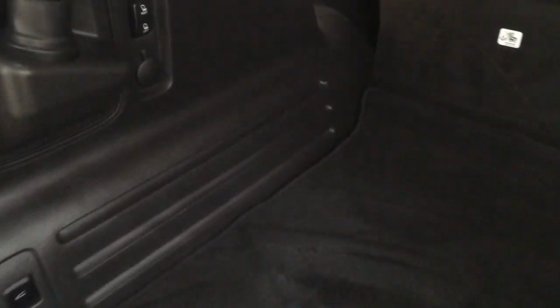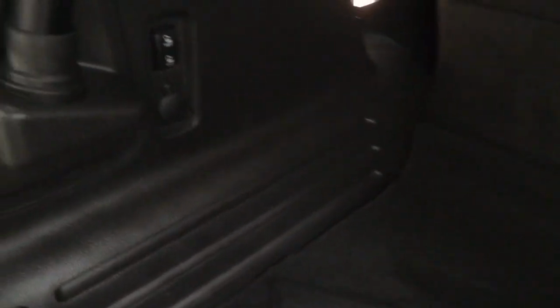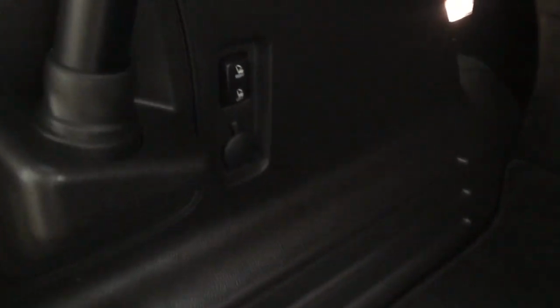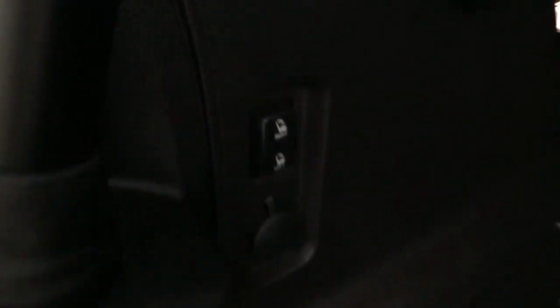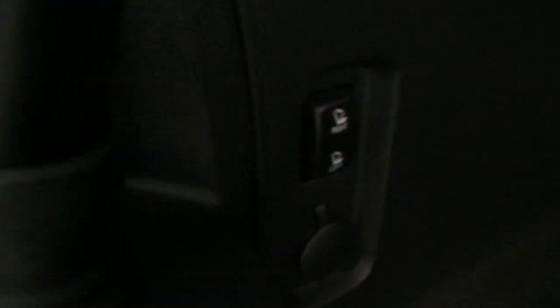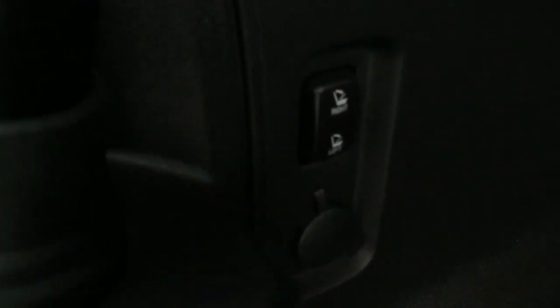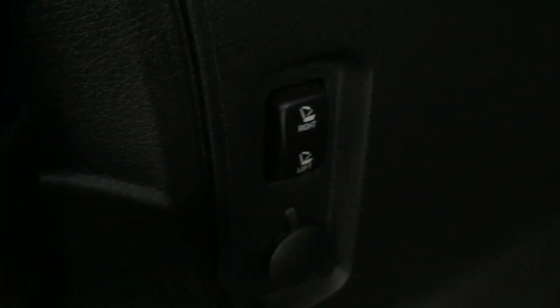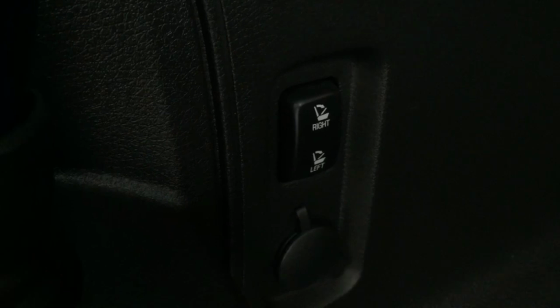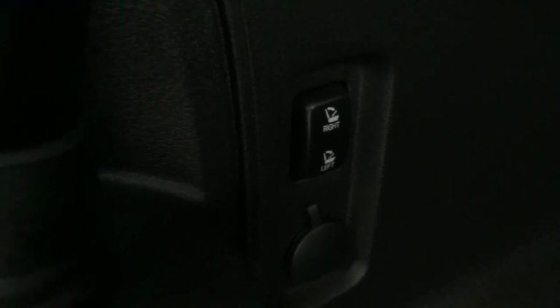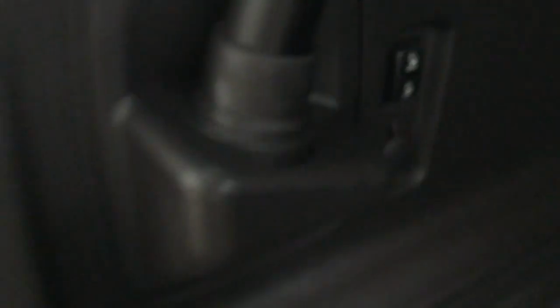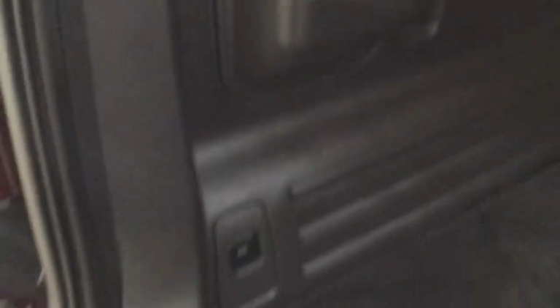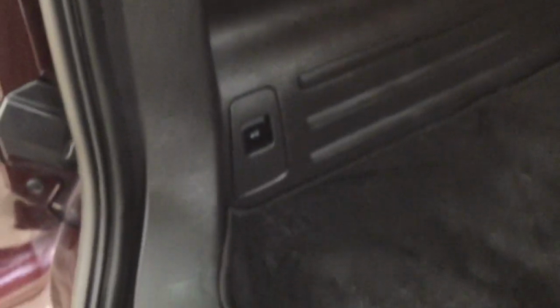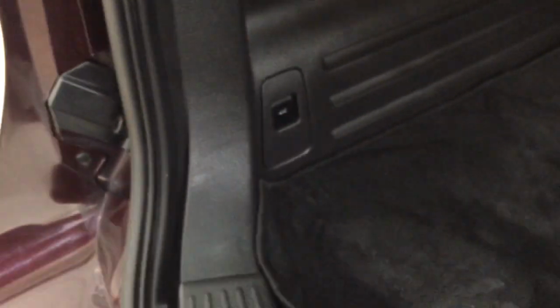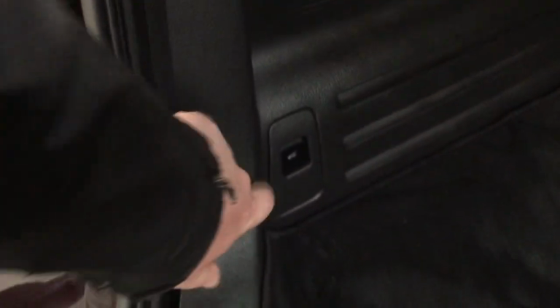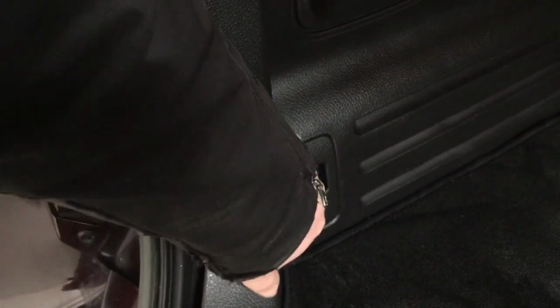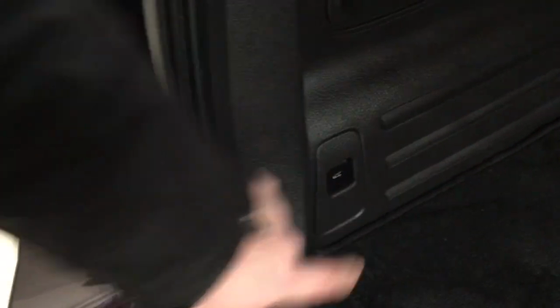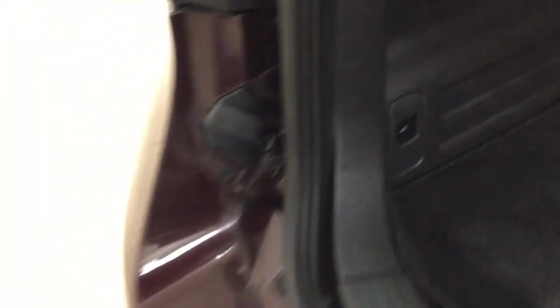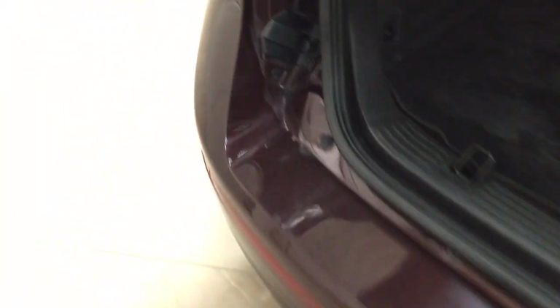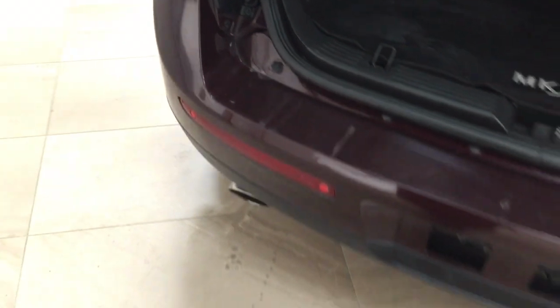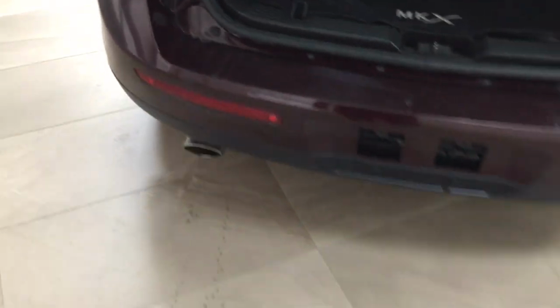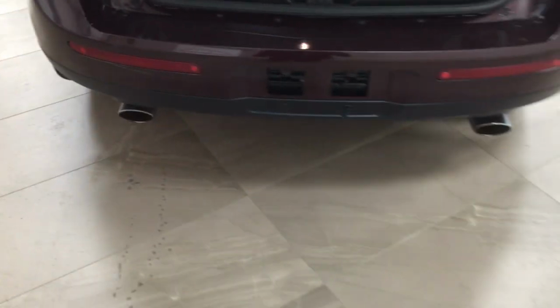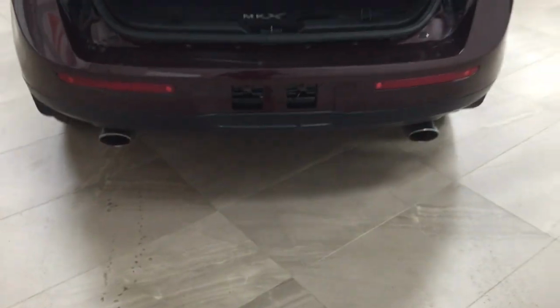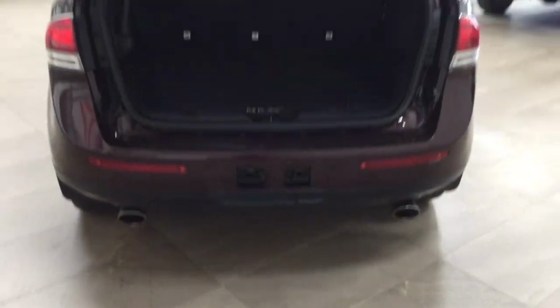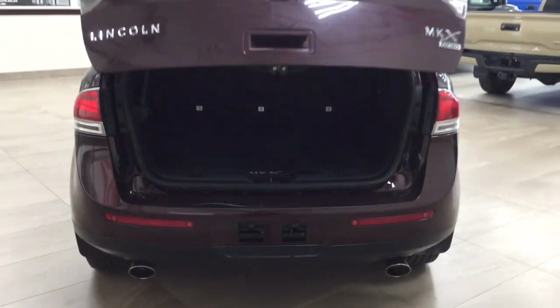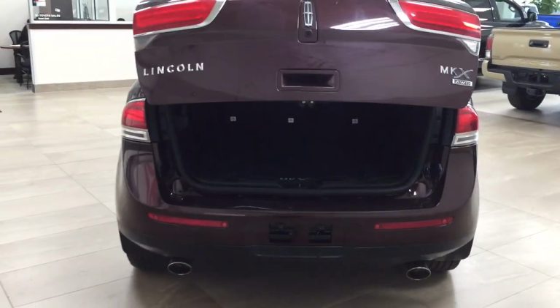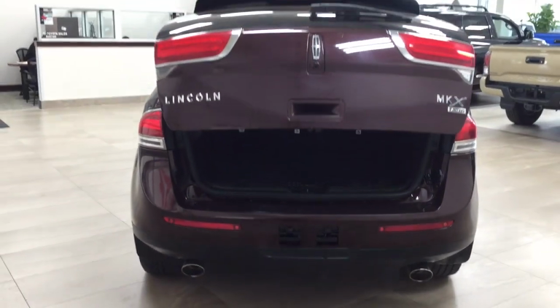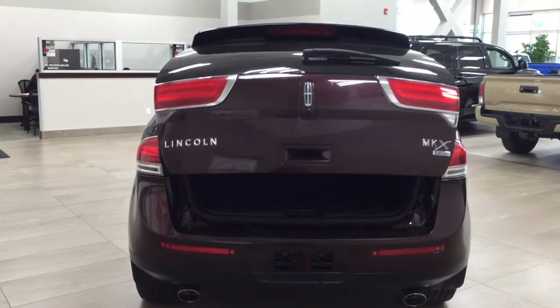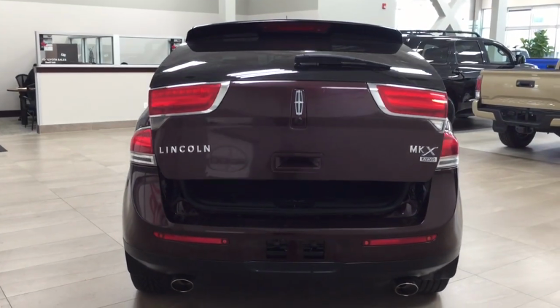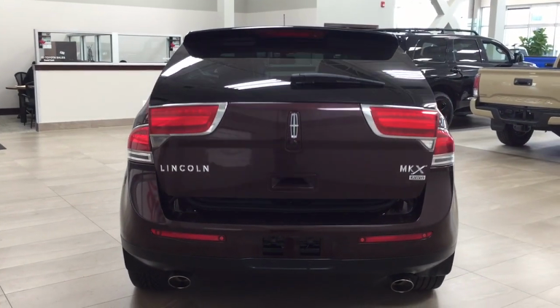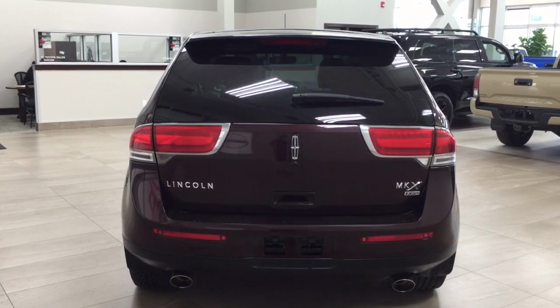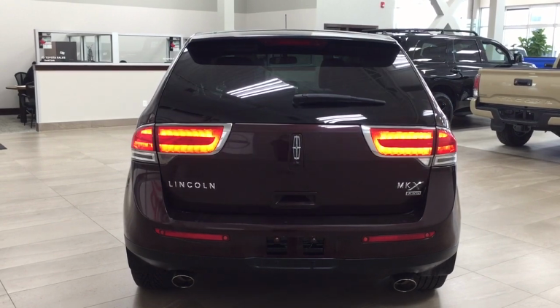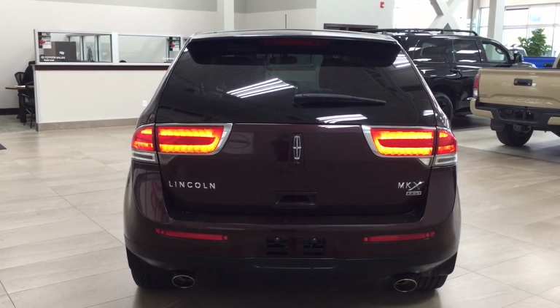Now if you need quick access to the cargo room for the seats all you have to do is just push on the buttons that you see over on the side, and then for the power tailgate release all you have to do is push on the button once, and it will close for you automatically making things a little bit easier for you, especially when you have your hands full of grocery bags or the kids sports bags.